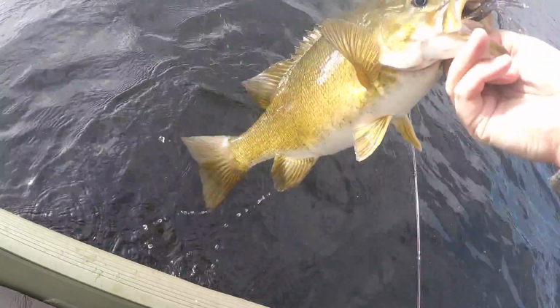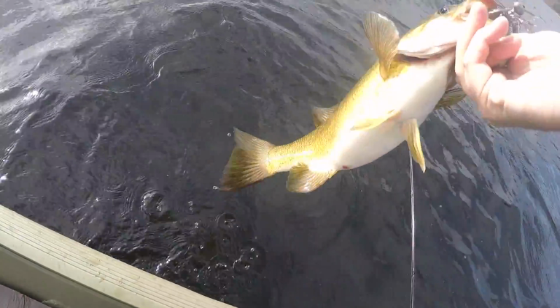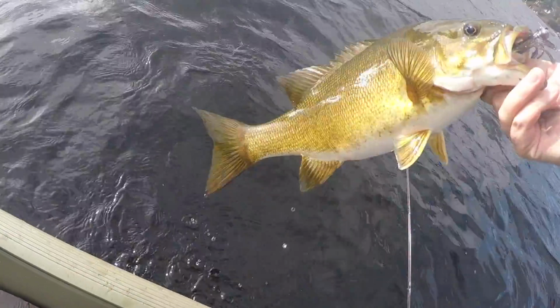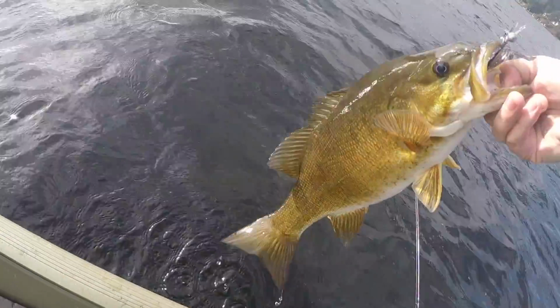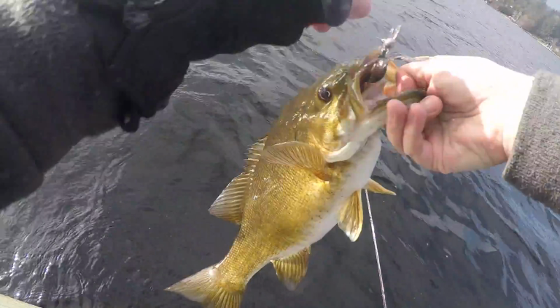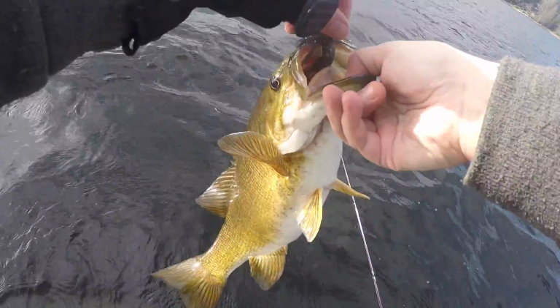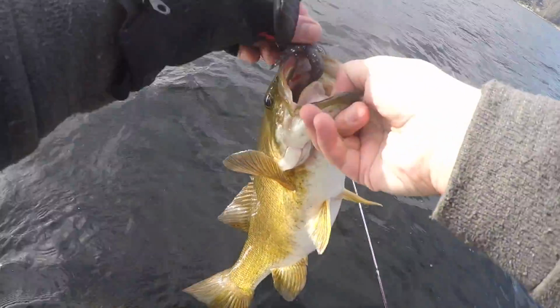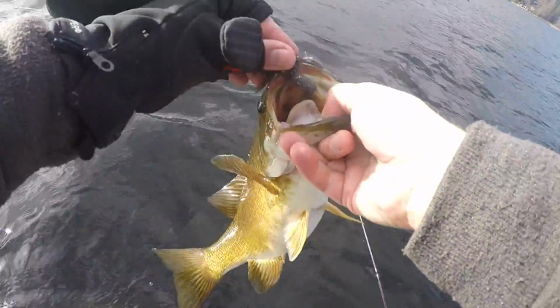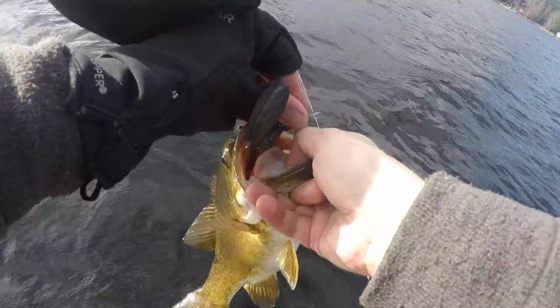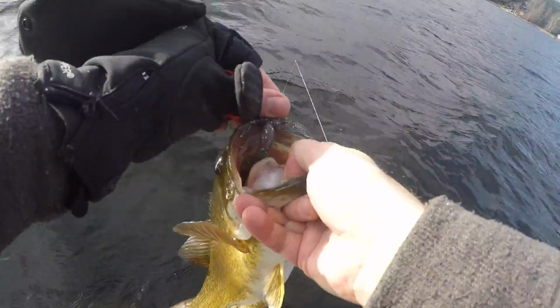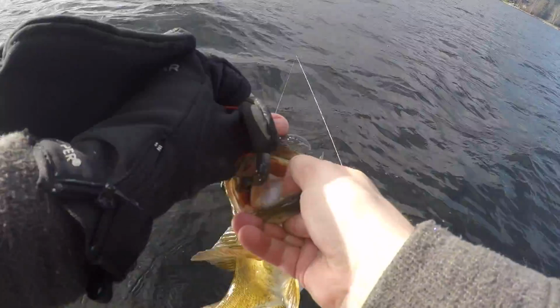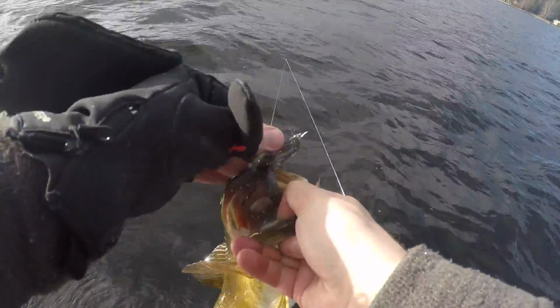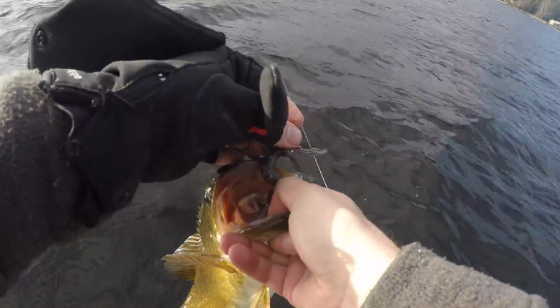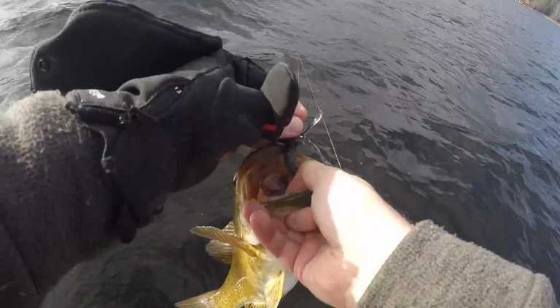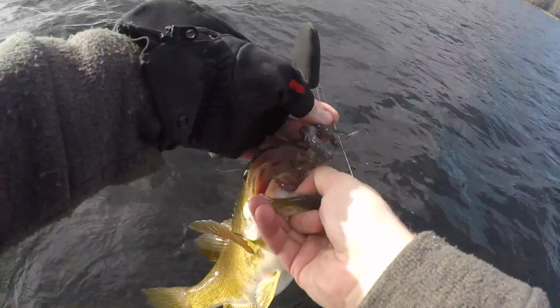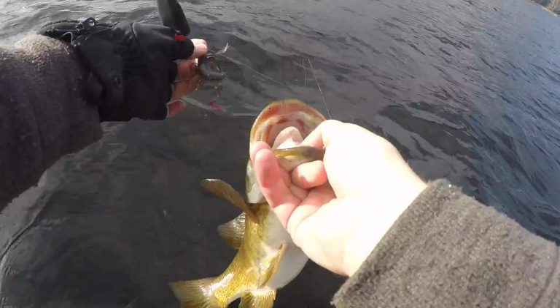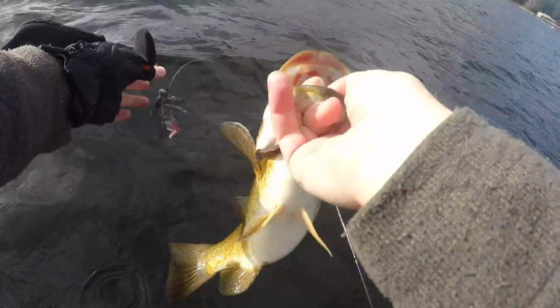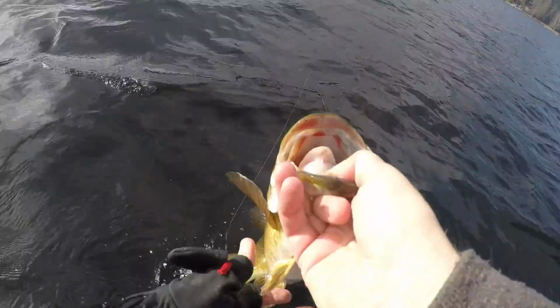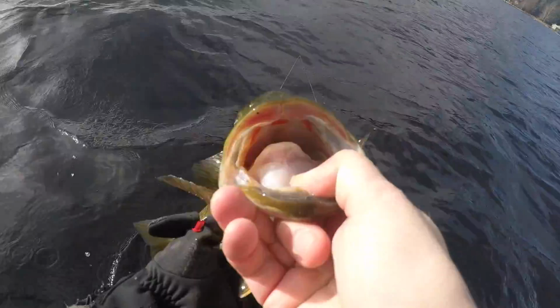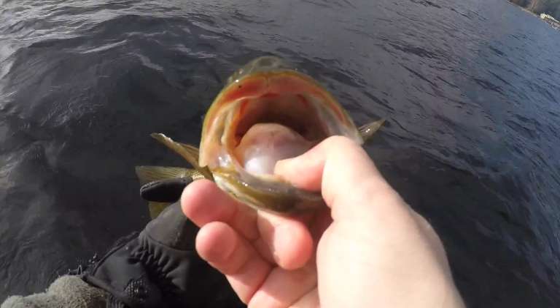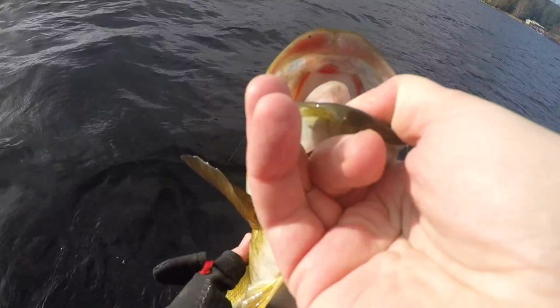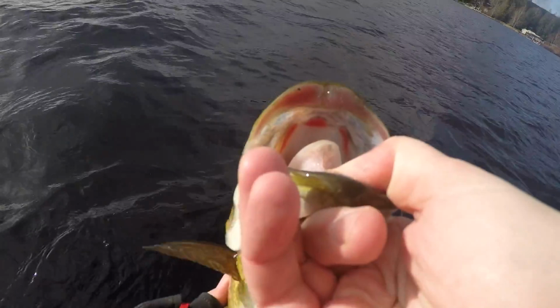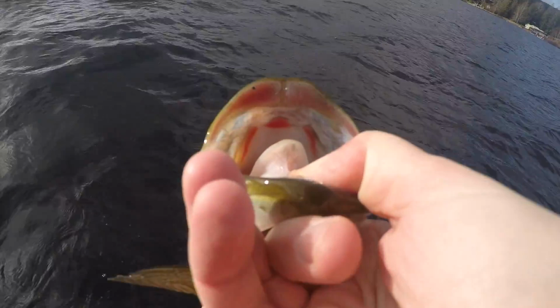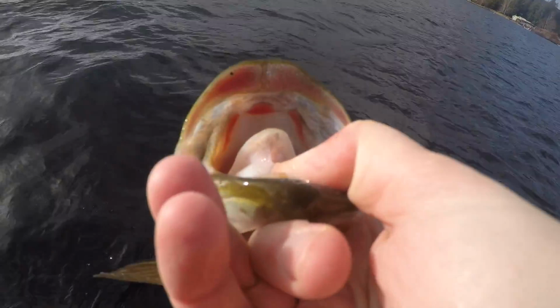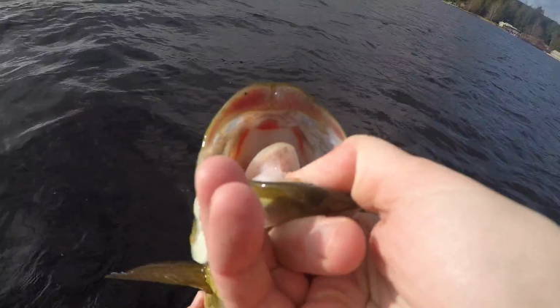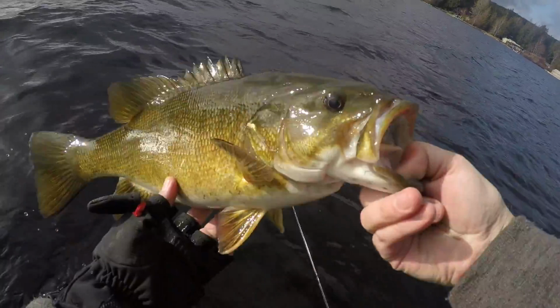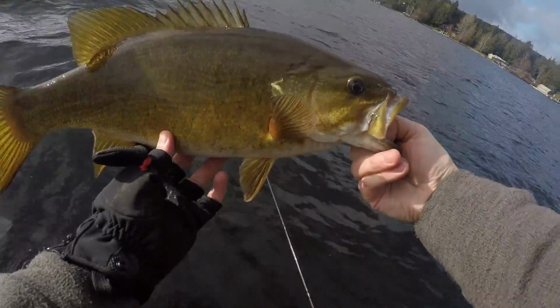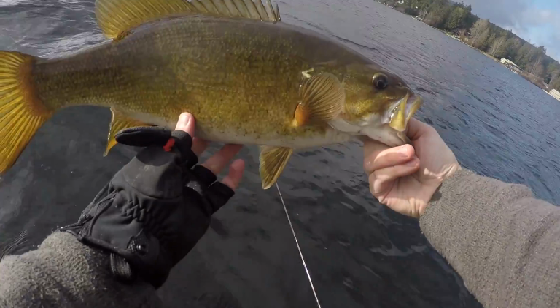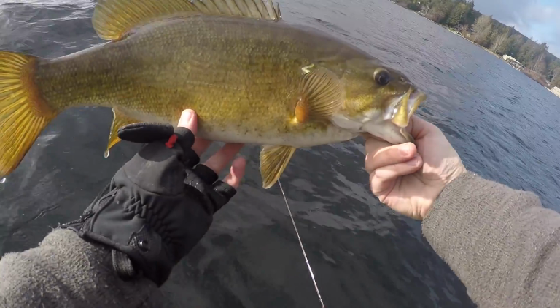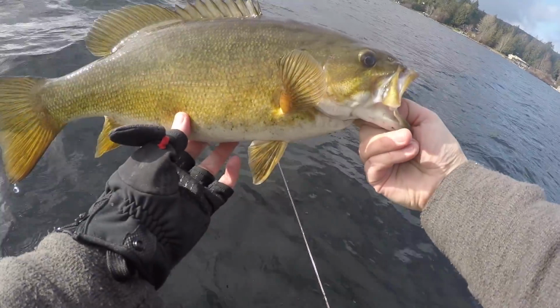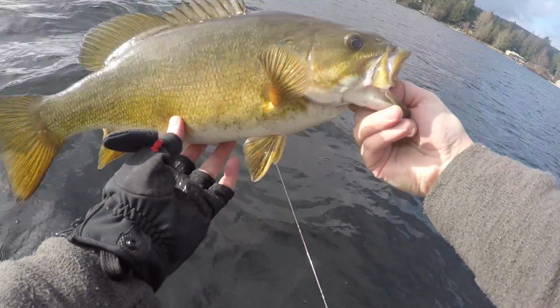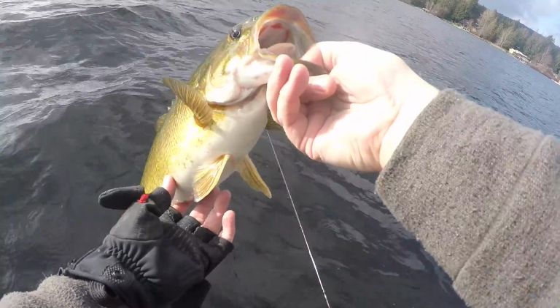That's probably a nice three-pound smallmouth. Hula grub right in the top of the mouth. Look how red his gums are — I don't know if you can see that, hopefully you can. Nice smallmouth to start the day.